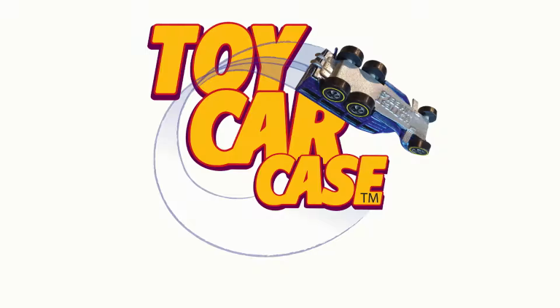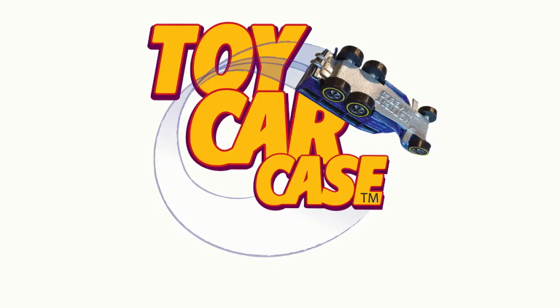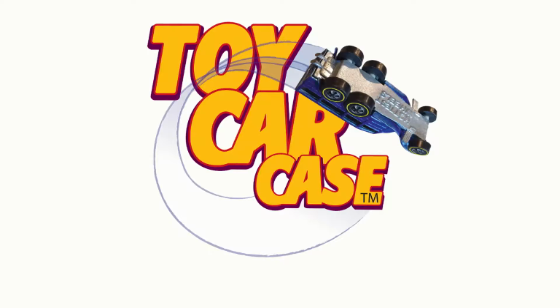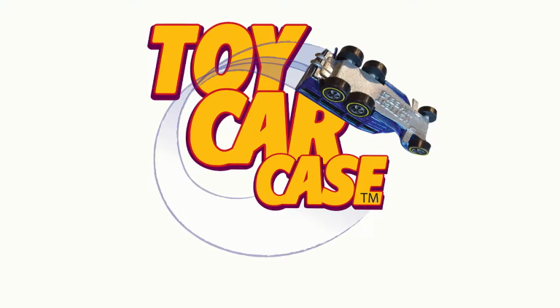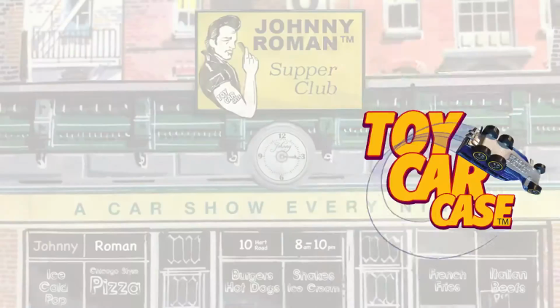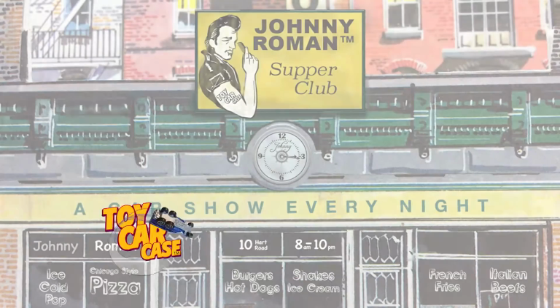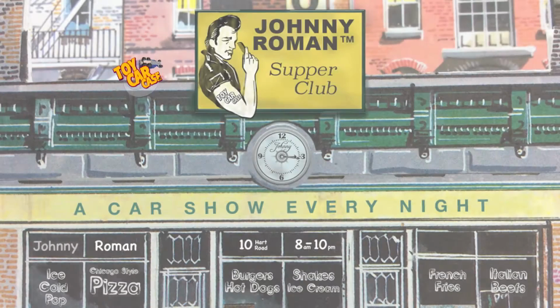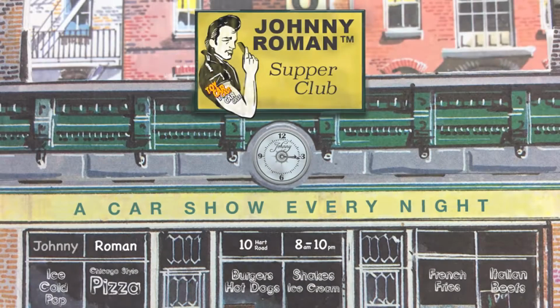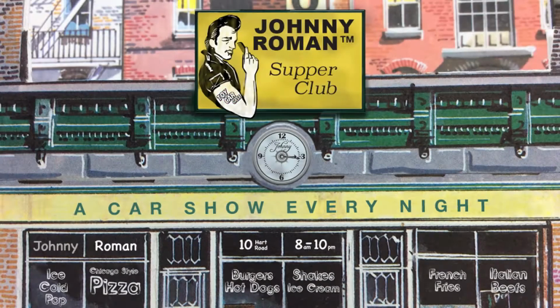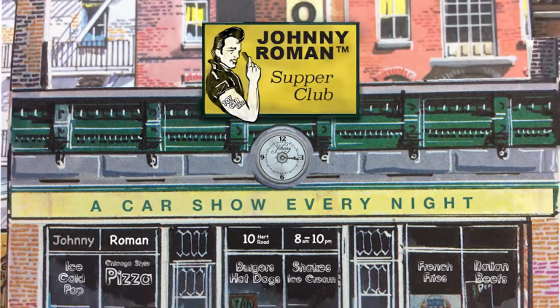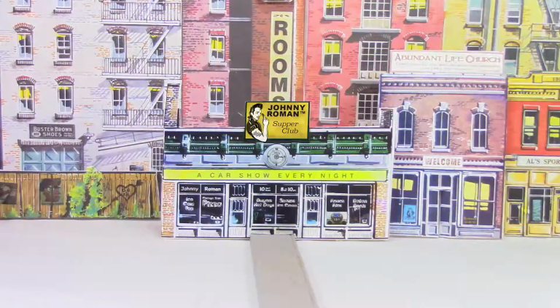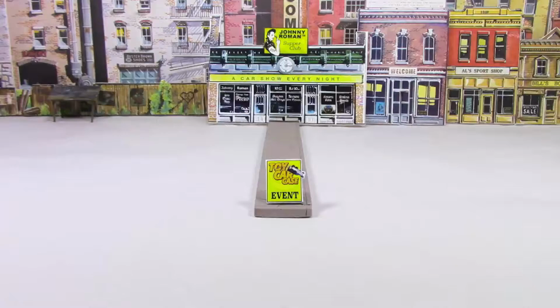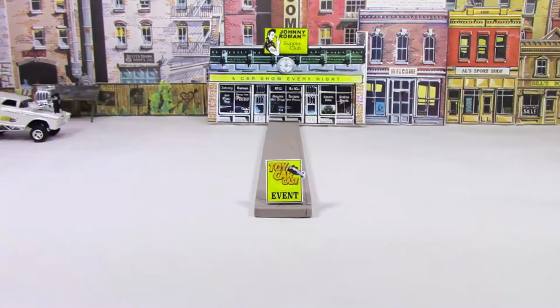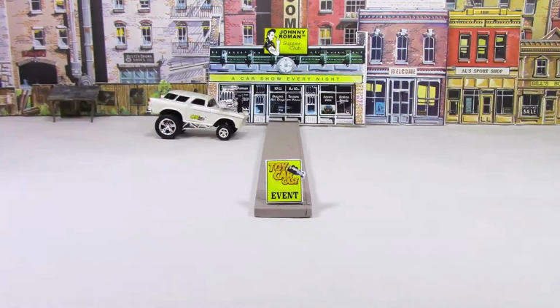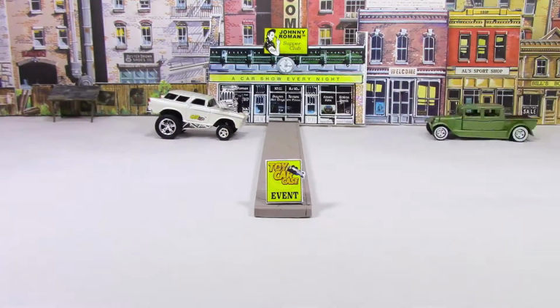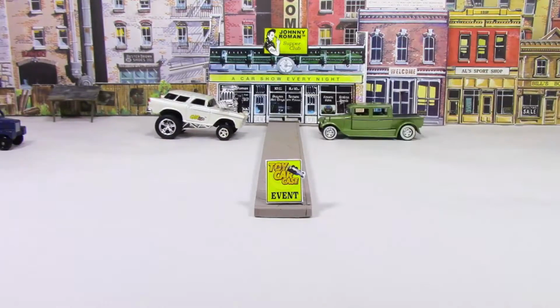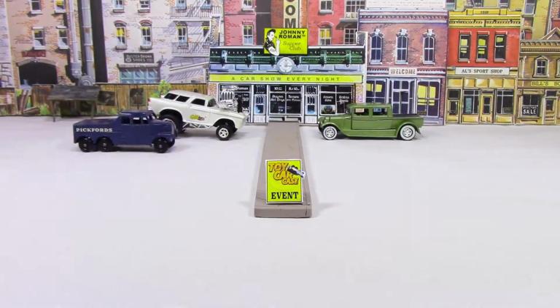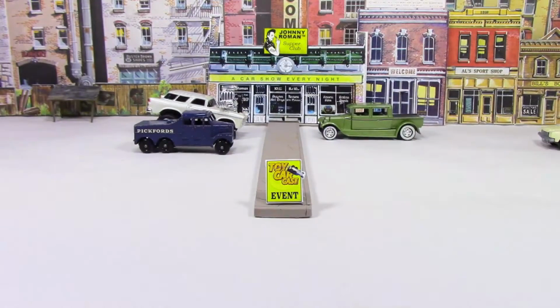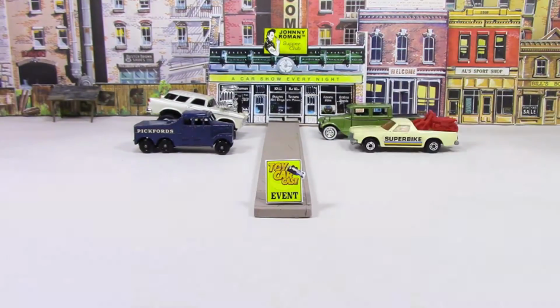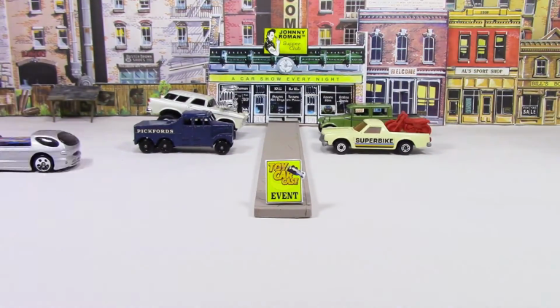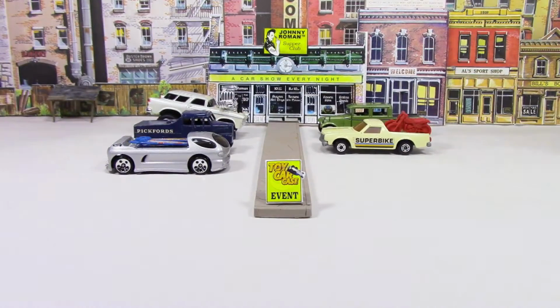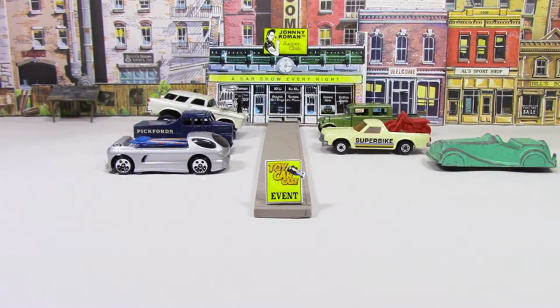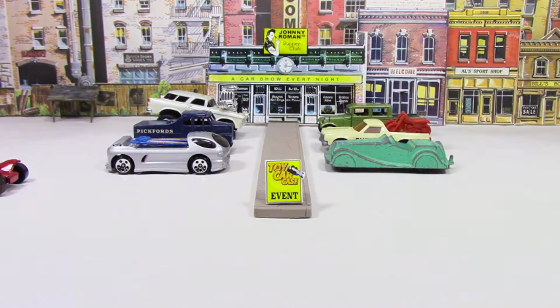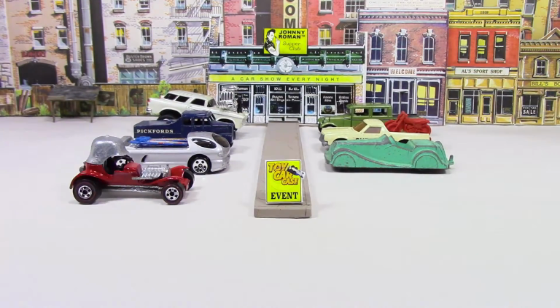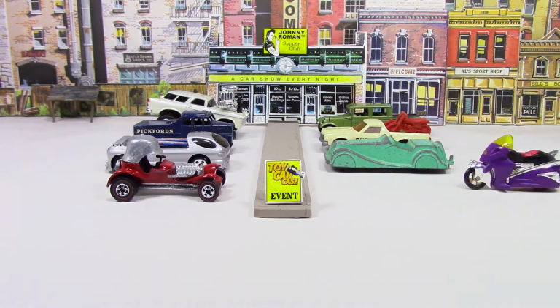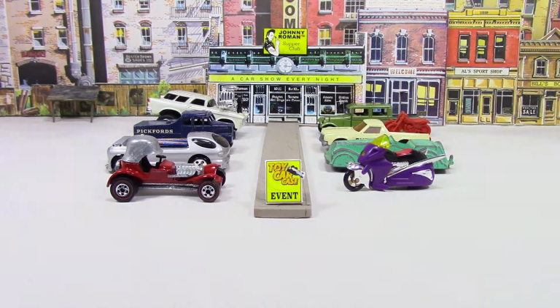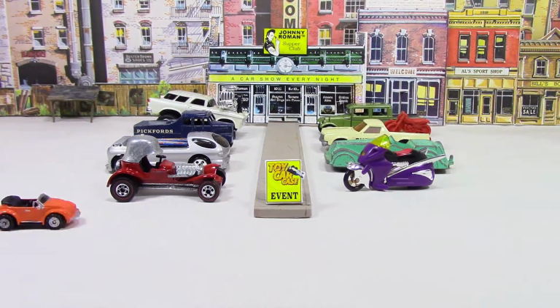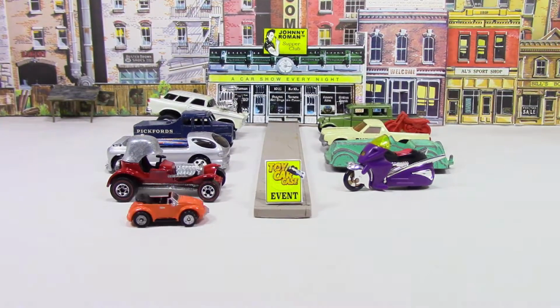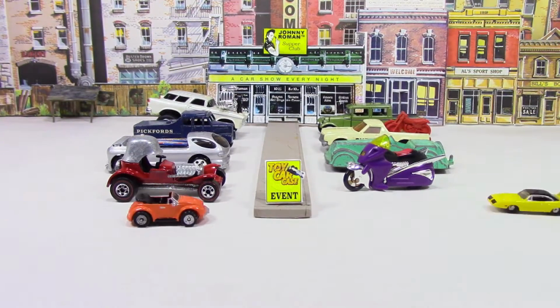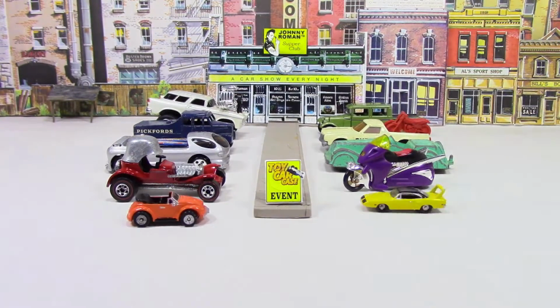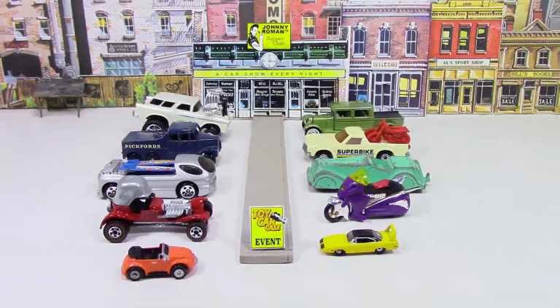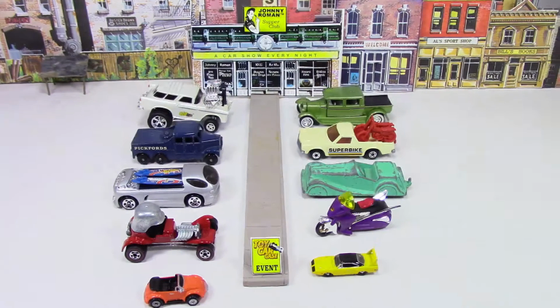Hey cats and kittens, it's a toy car case event at Johnny Roman's Supper Club. It is 3:16 on old Johnny clock. Let's see what pulled into our parking lot.